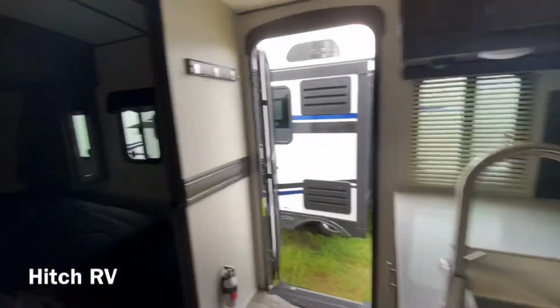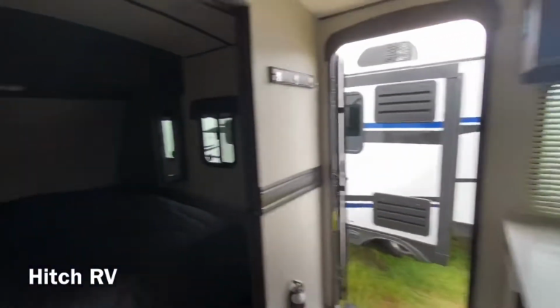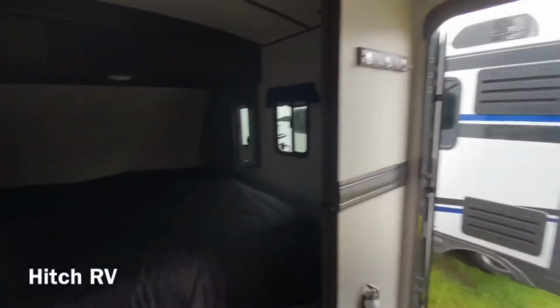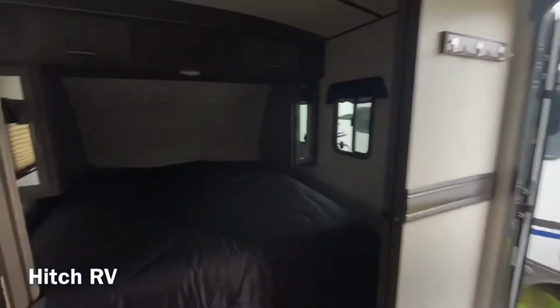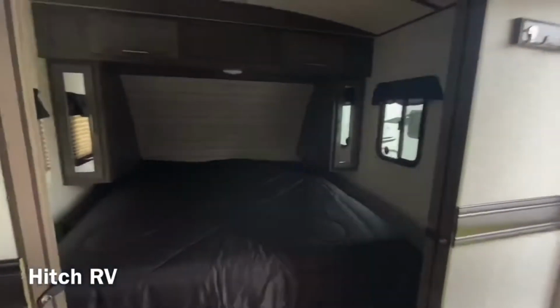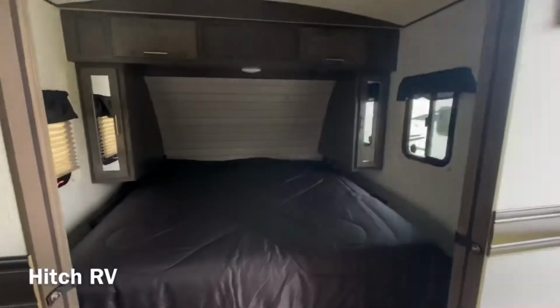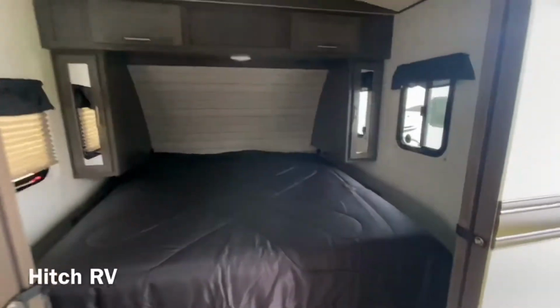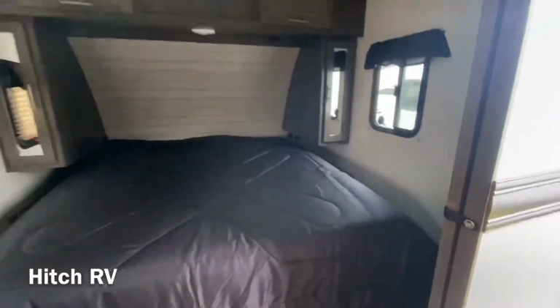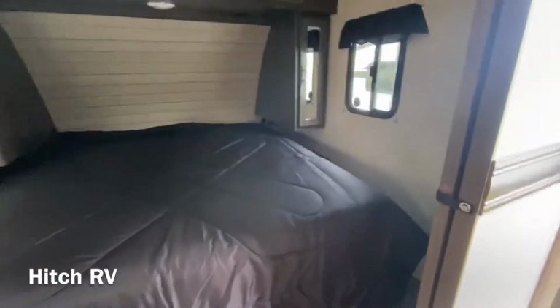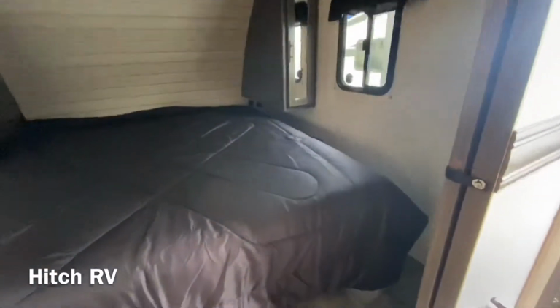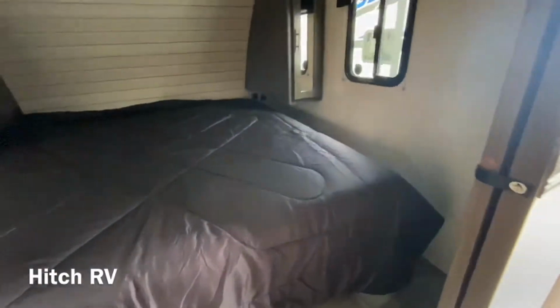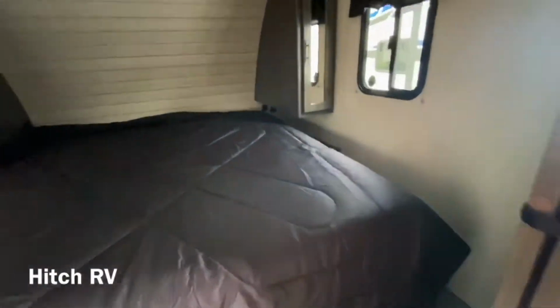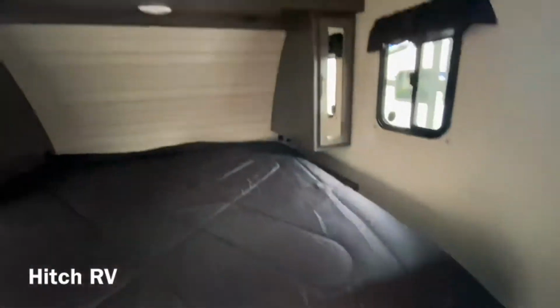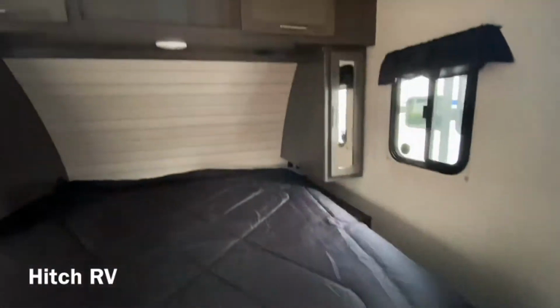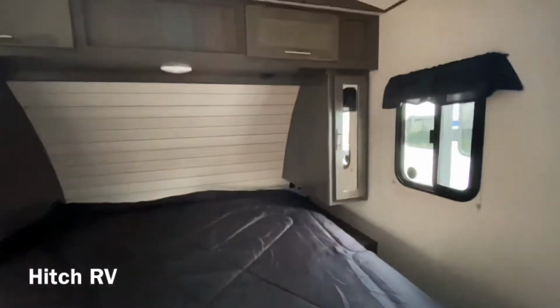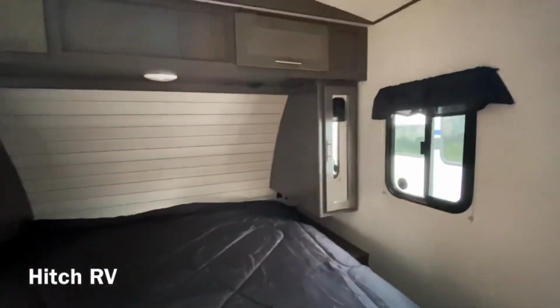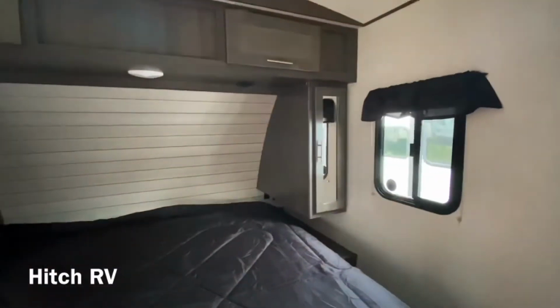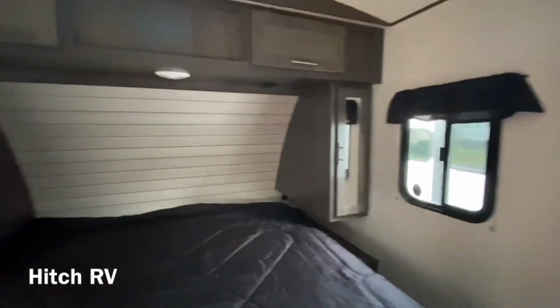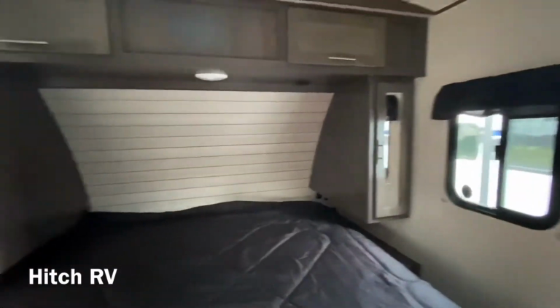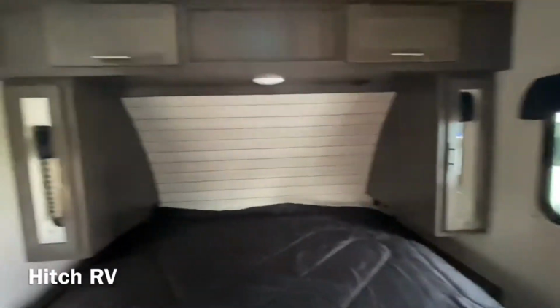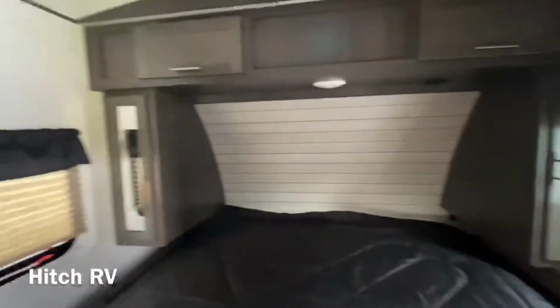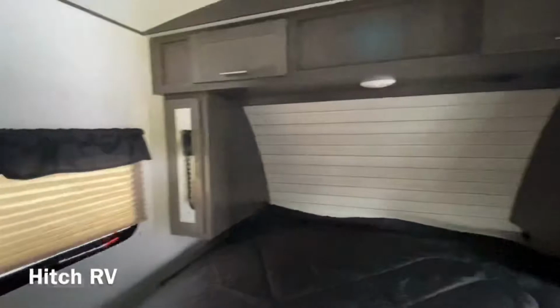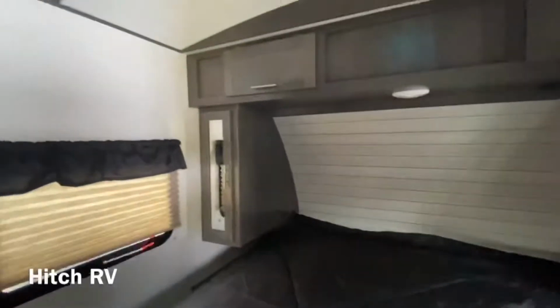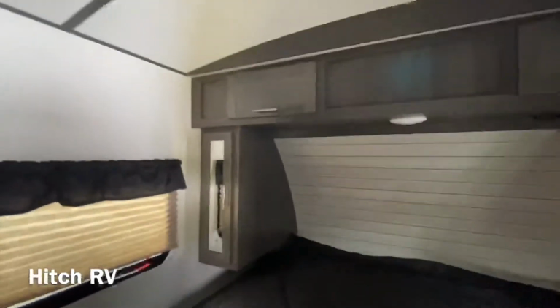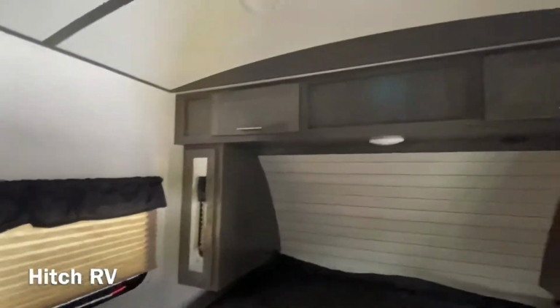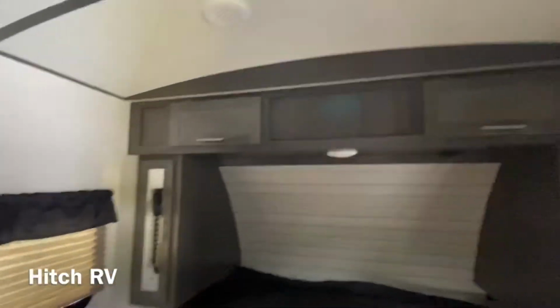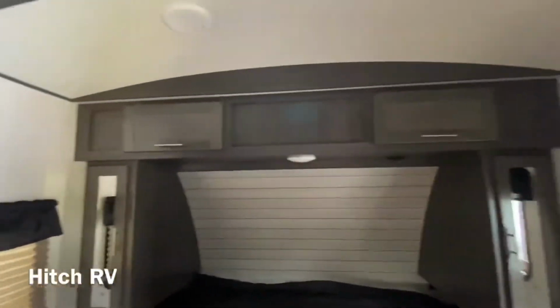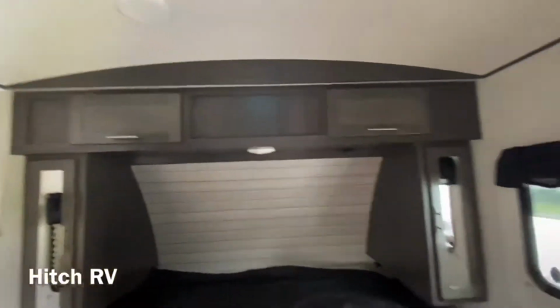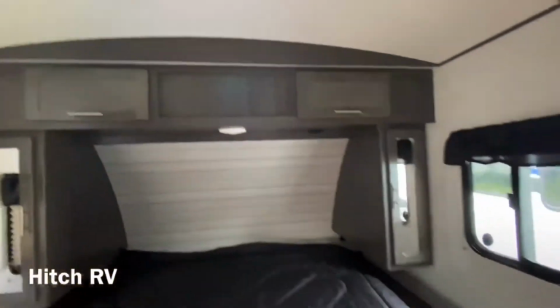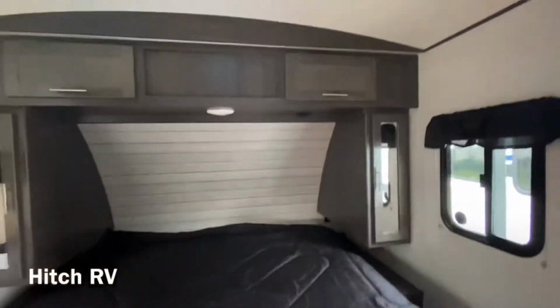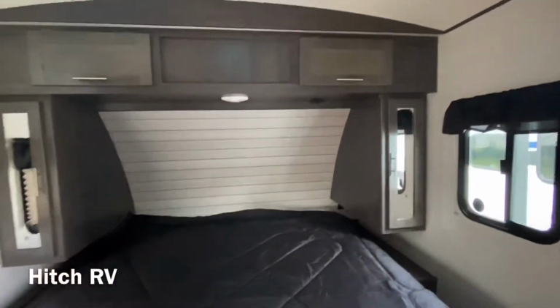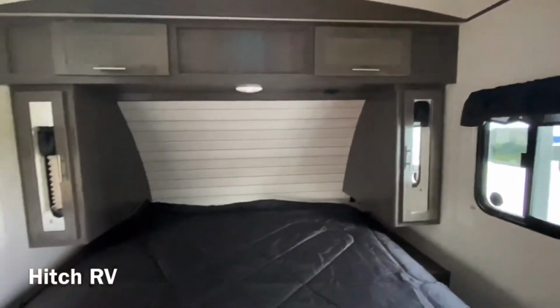And then we'll check out the bedroom before we go into the back. The bedroom does have a king-size bed, standard in all Sunset Trails, with some storage over top and on both sides of it.